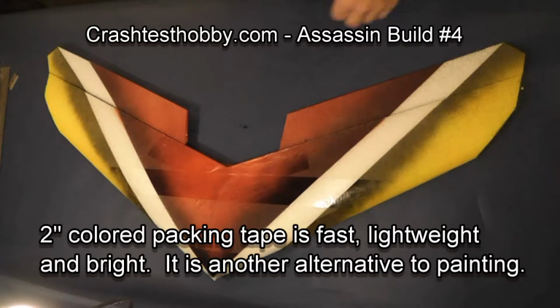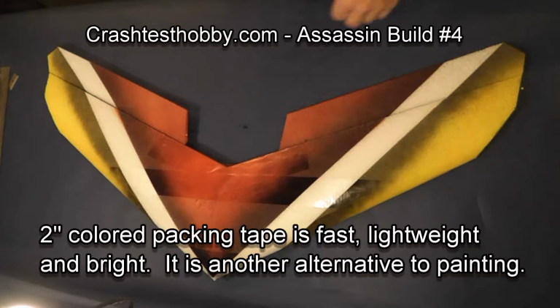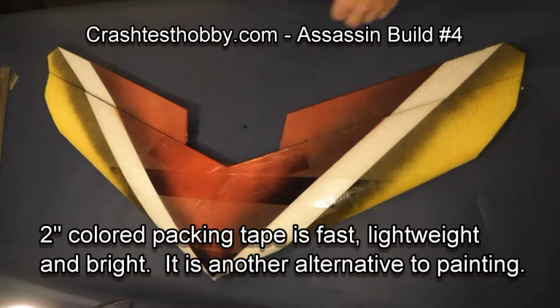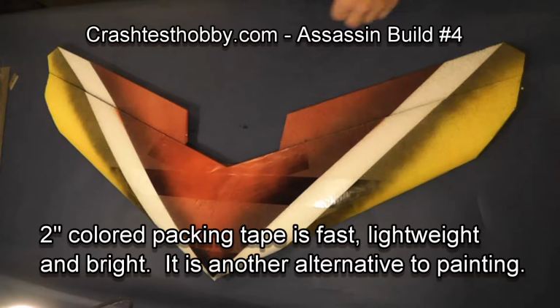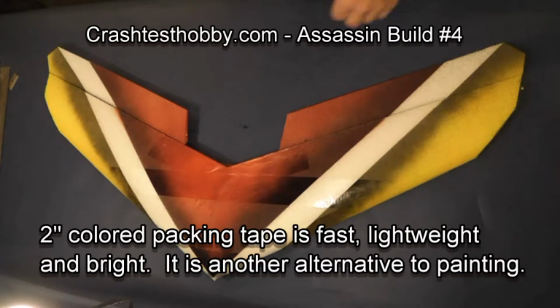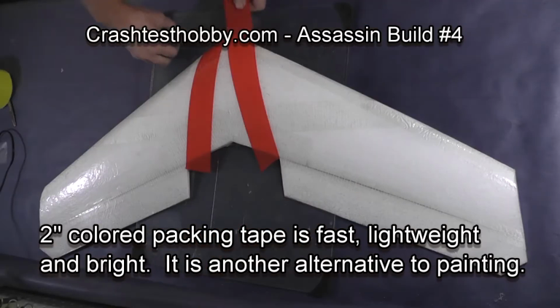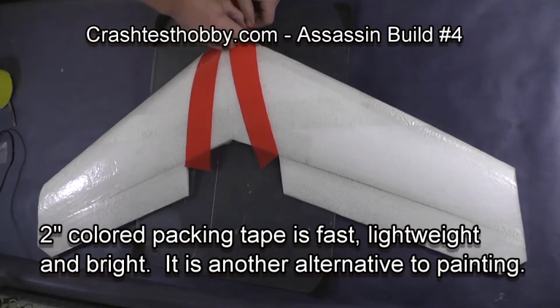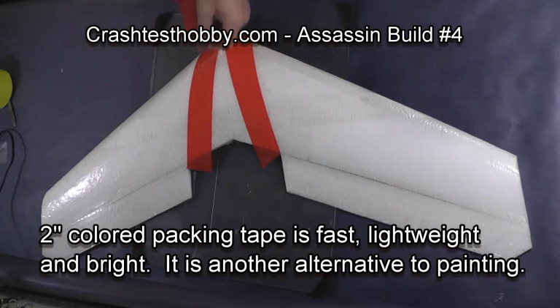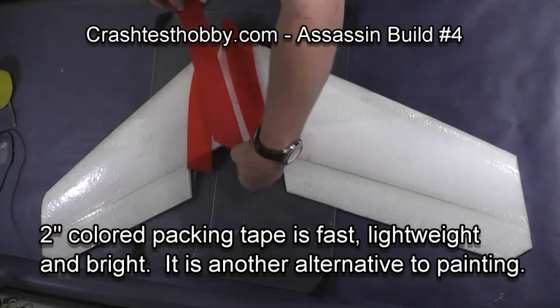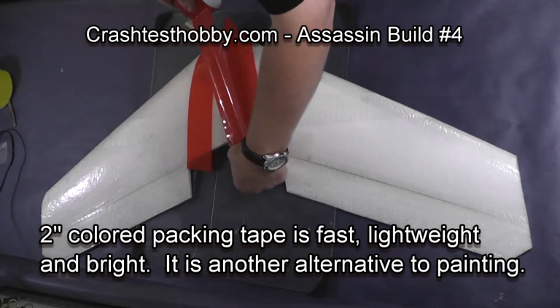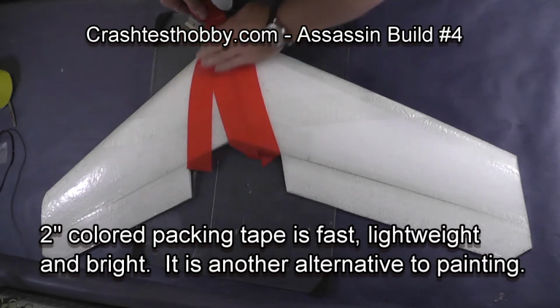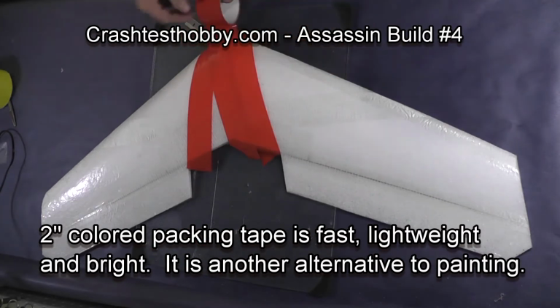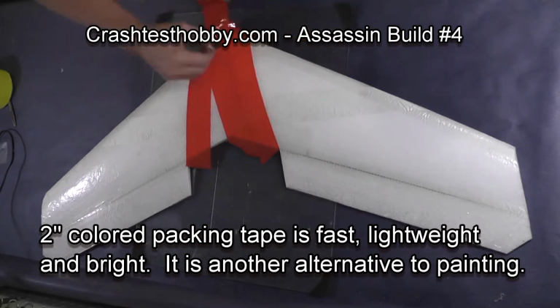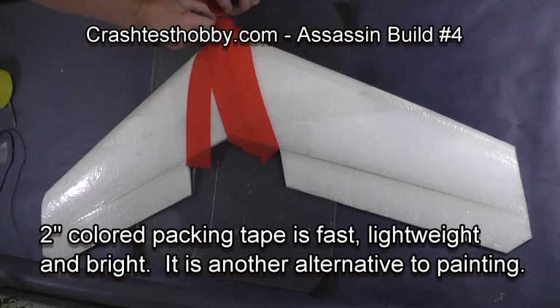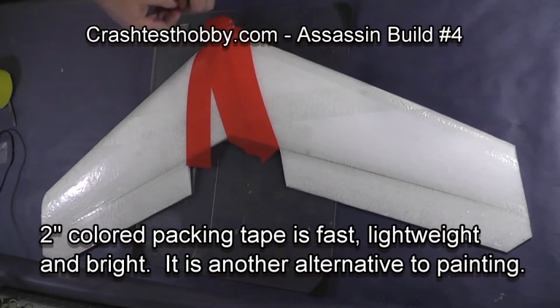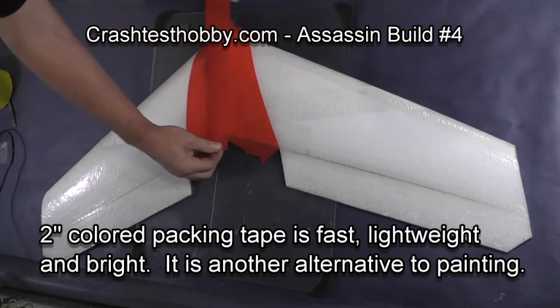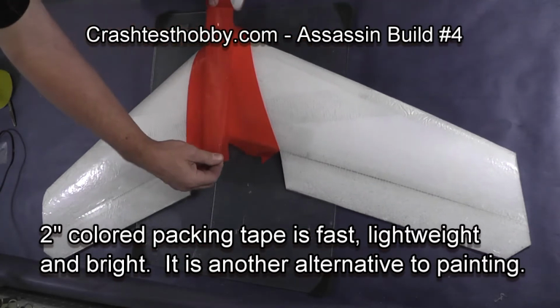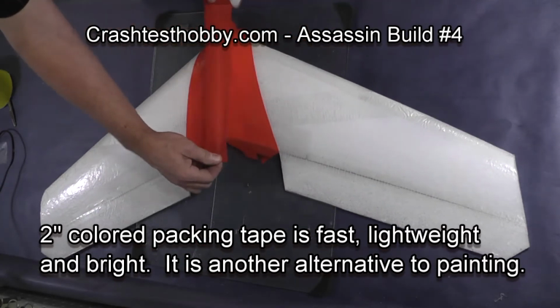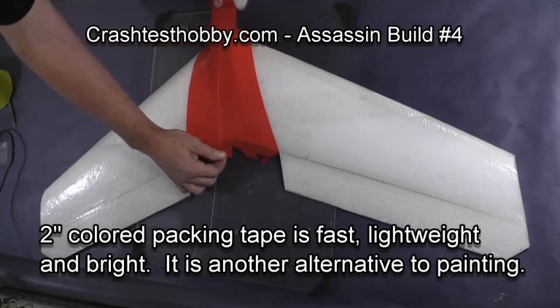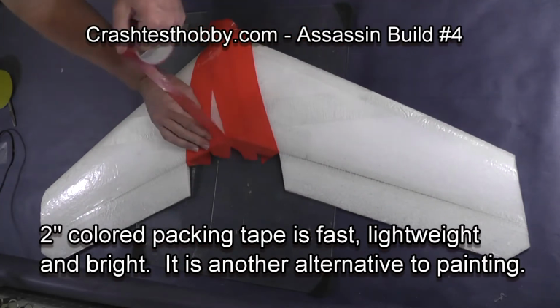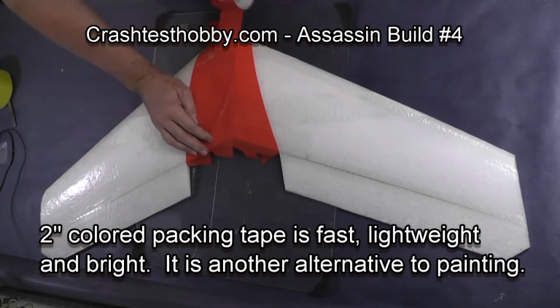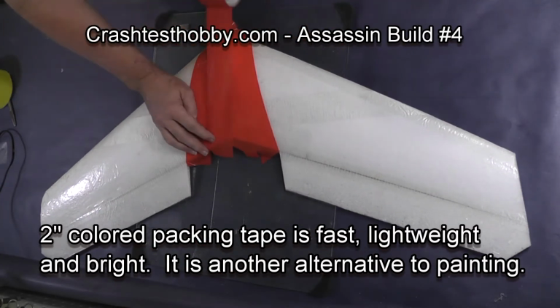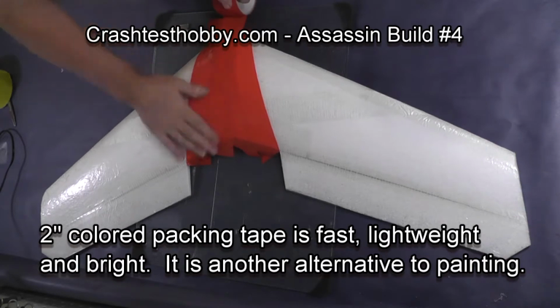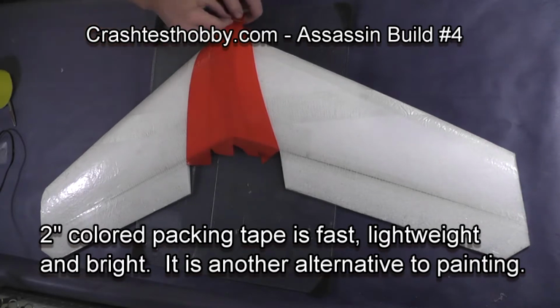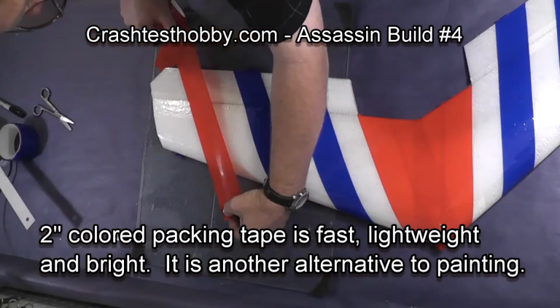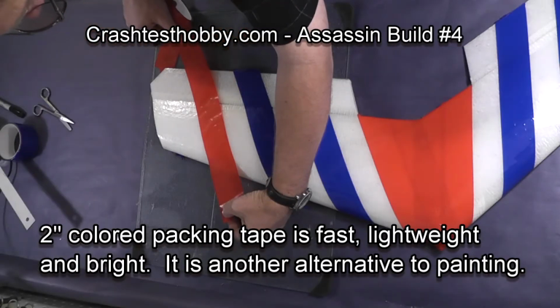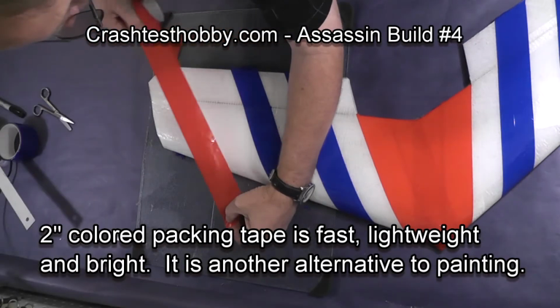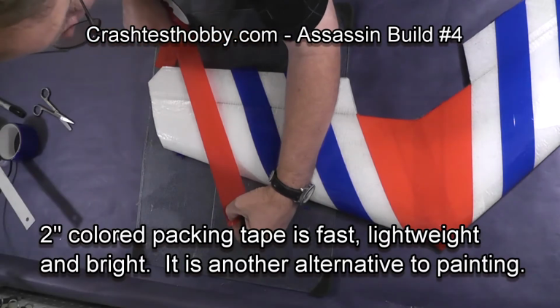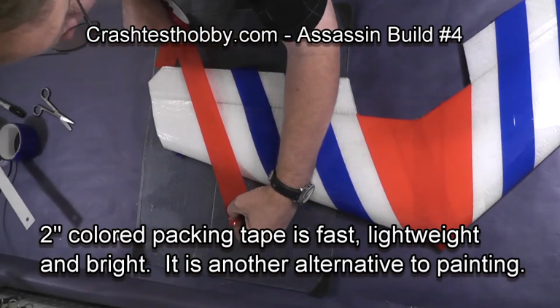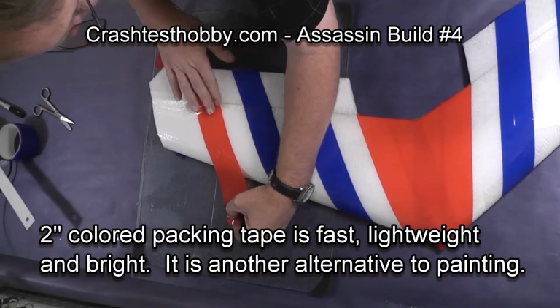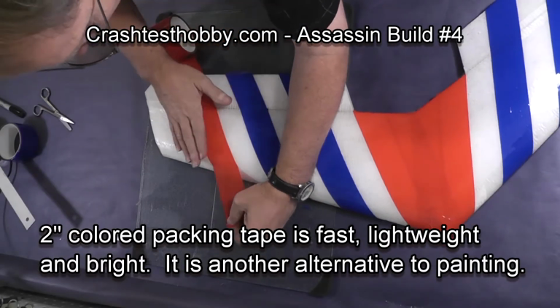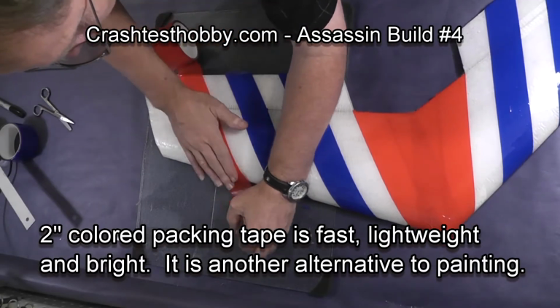If your plane is not colored yet, now is a good time to put on the colored tape or other decorations that you want to do before you start cutting out your radio slots.